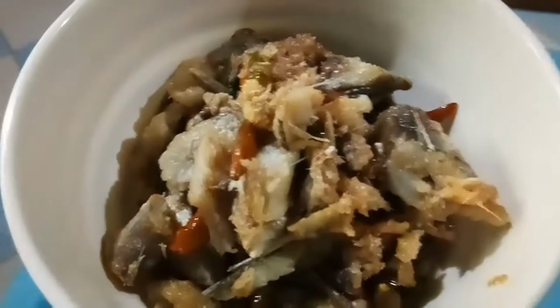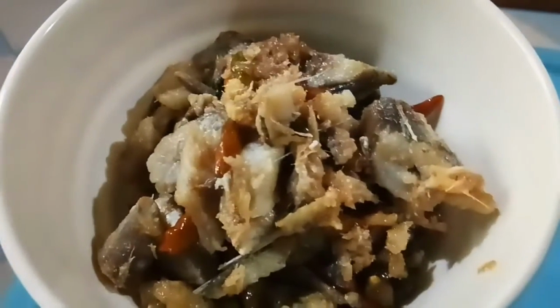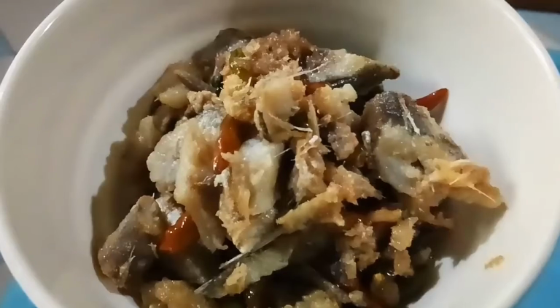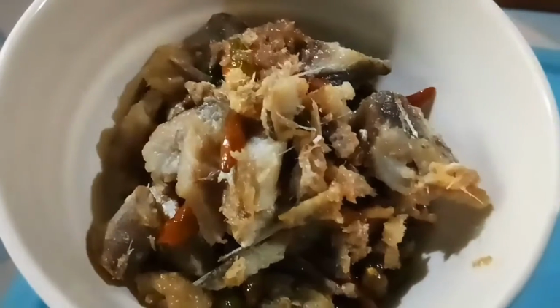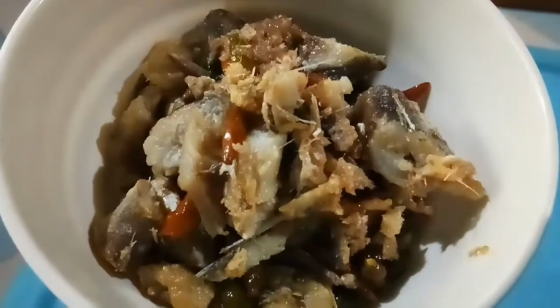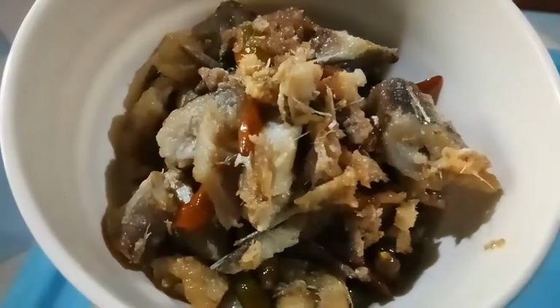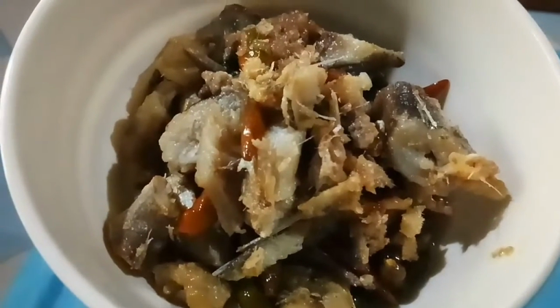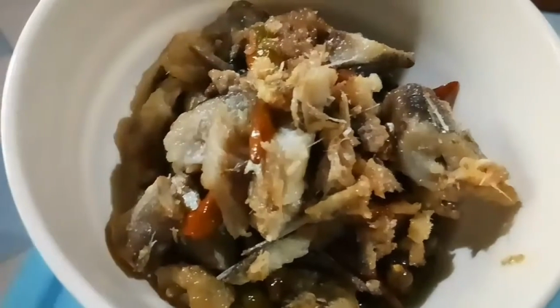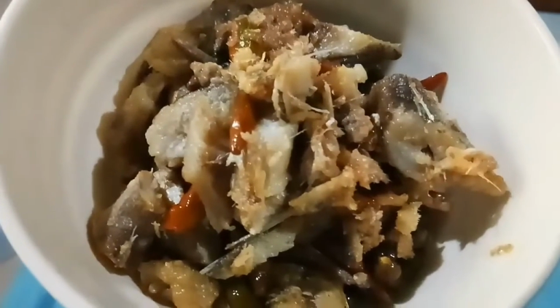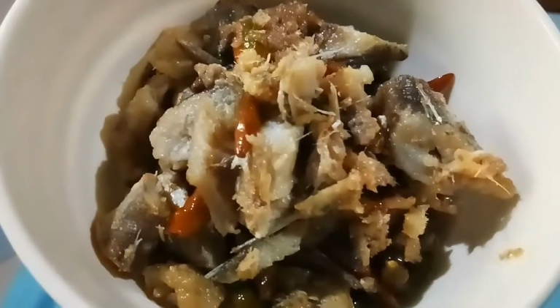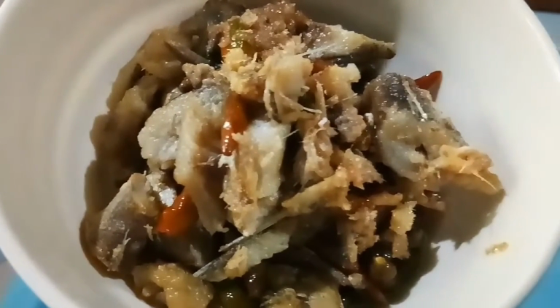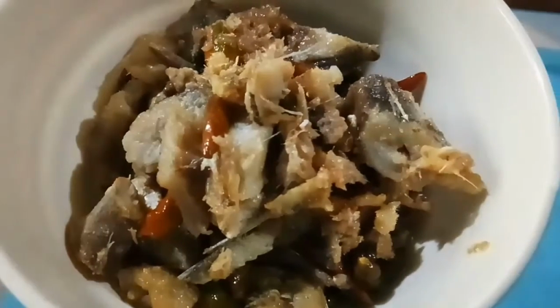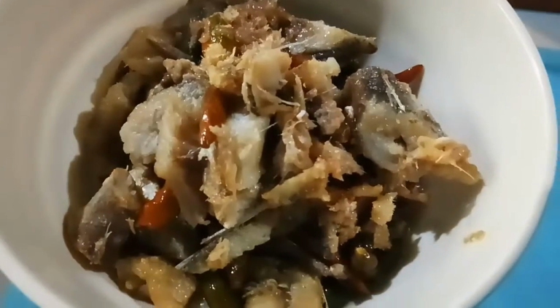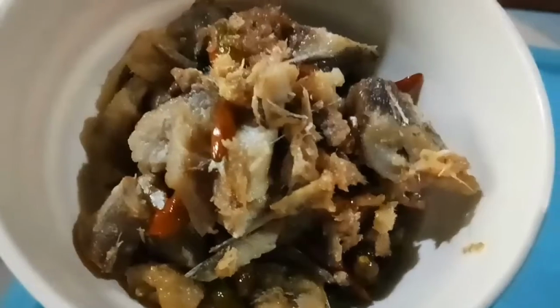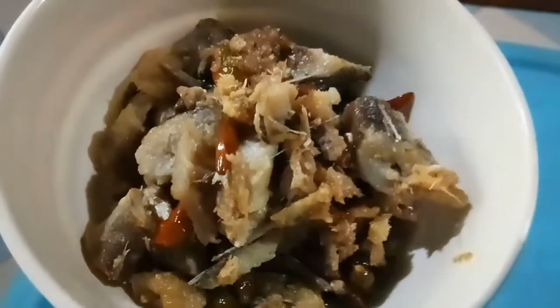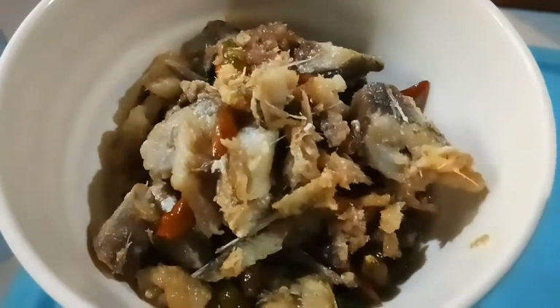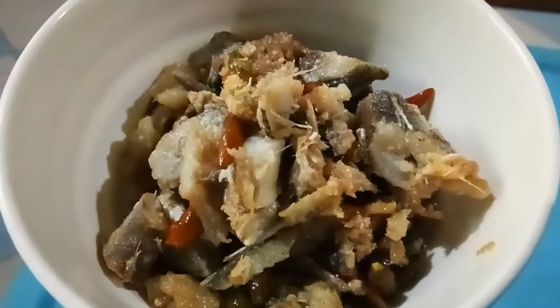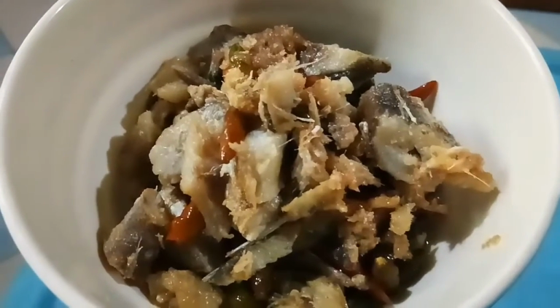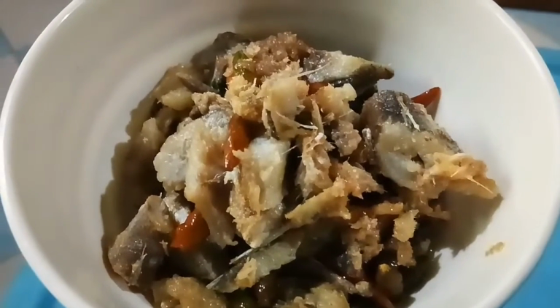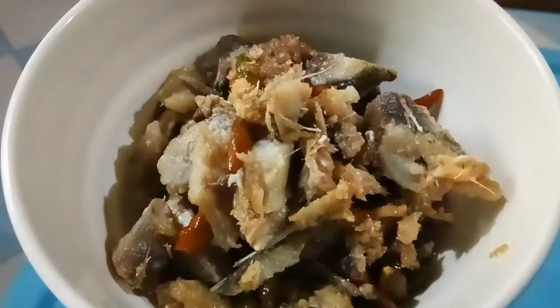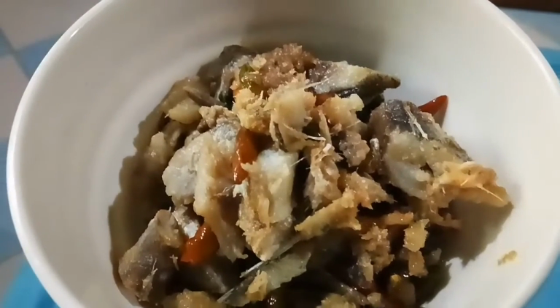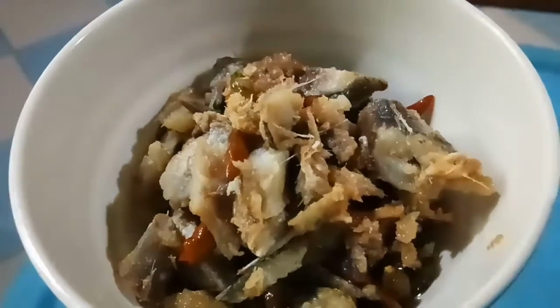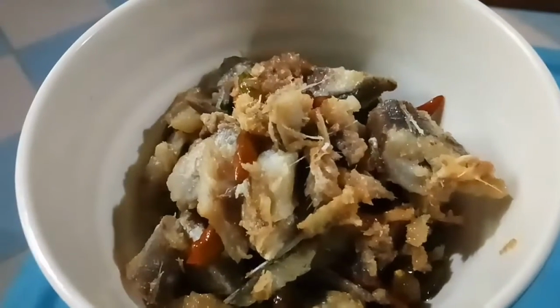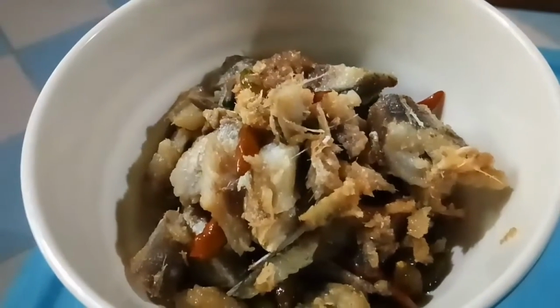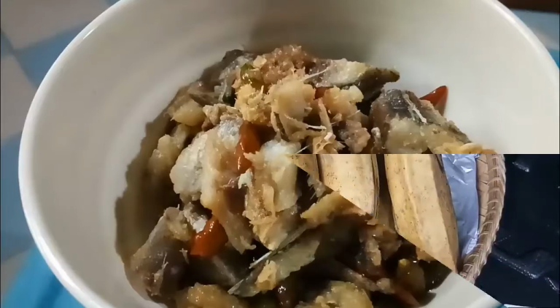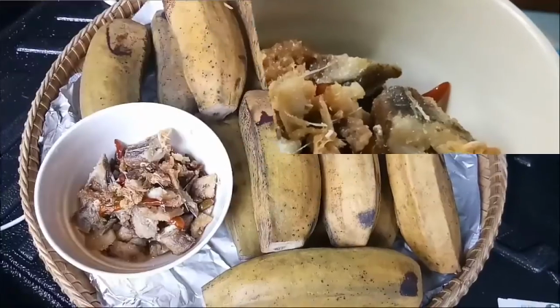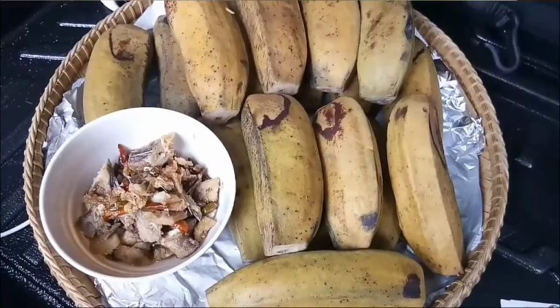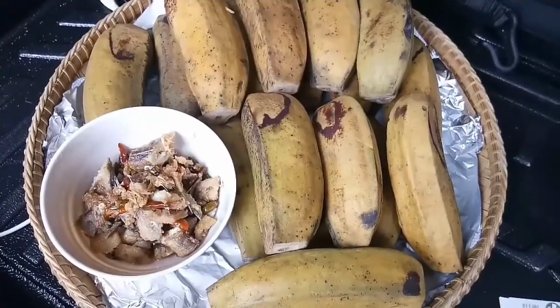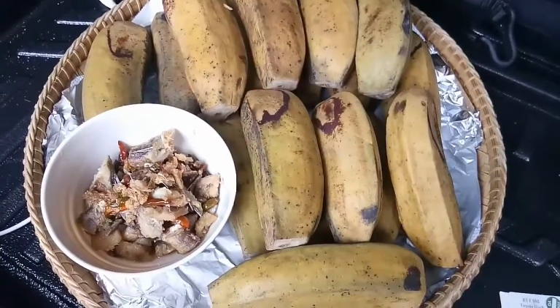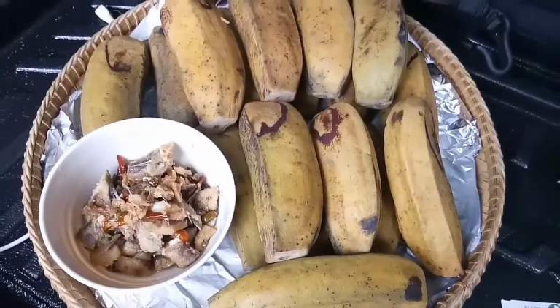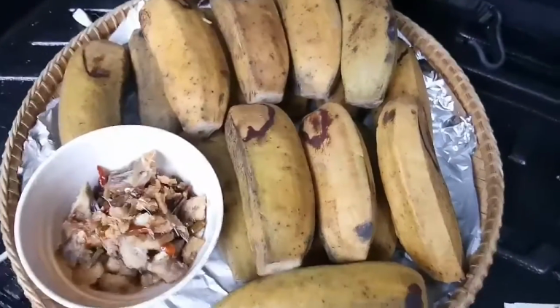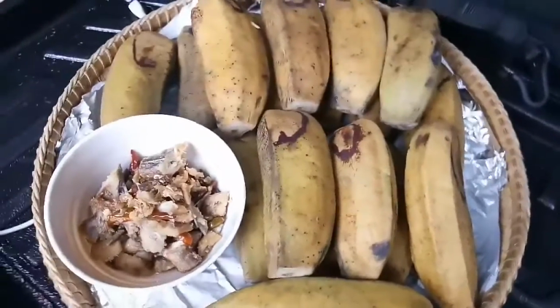We can eat this with rice. If you don't have rice, you can still eat it with rice. This is the dish. Now, this is the rice.